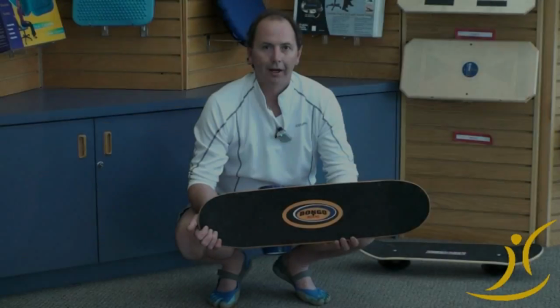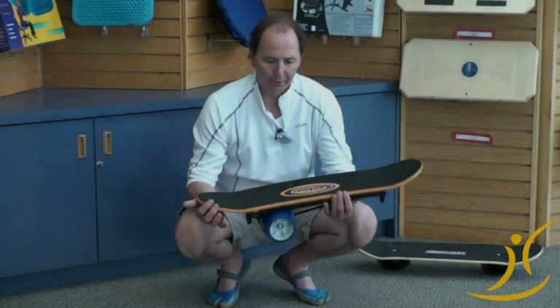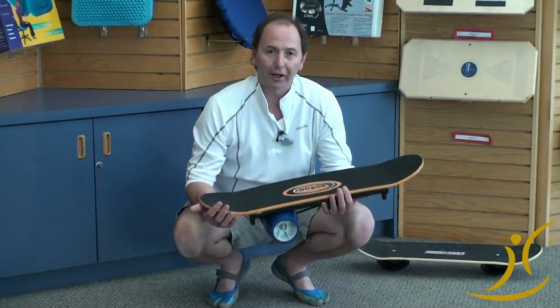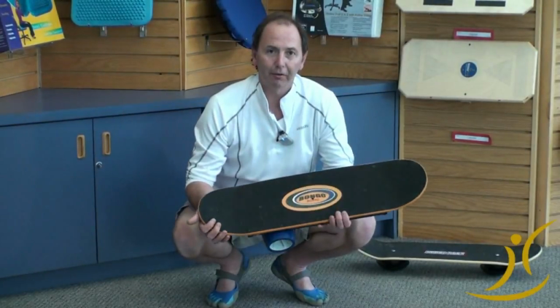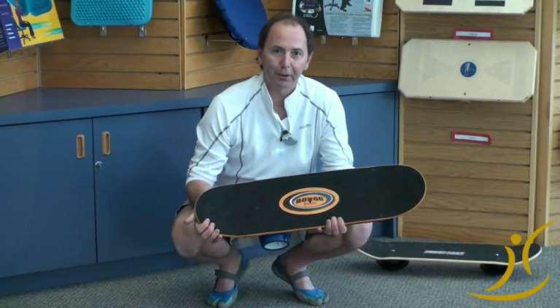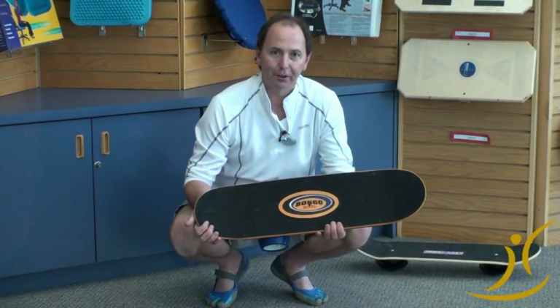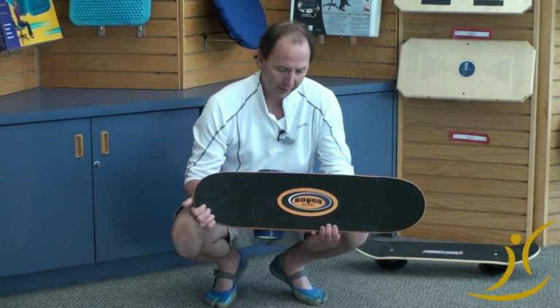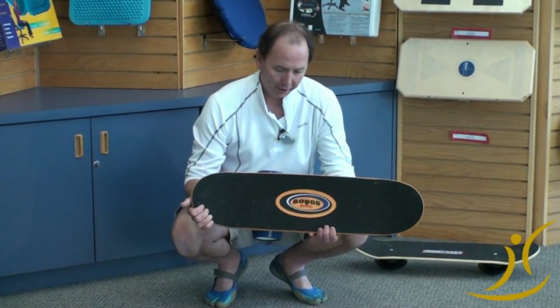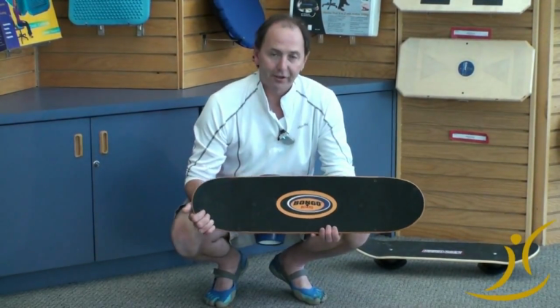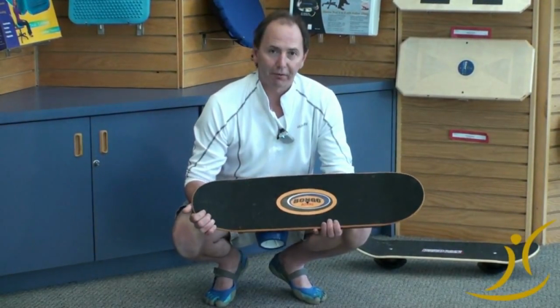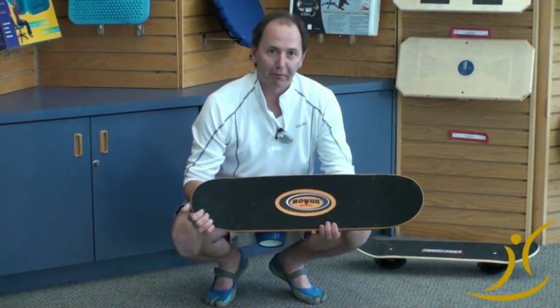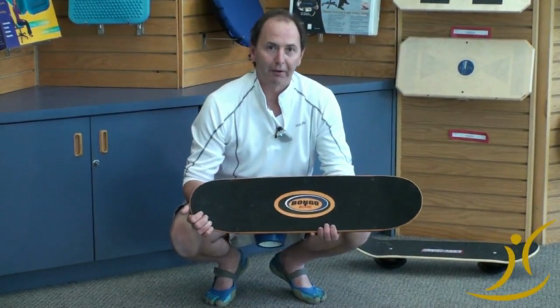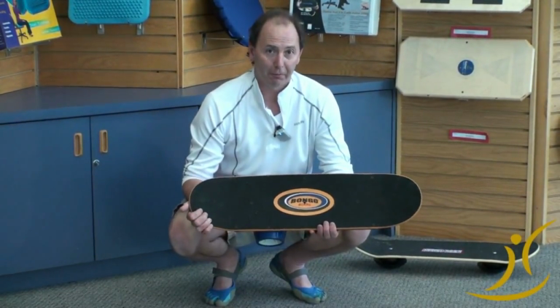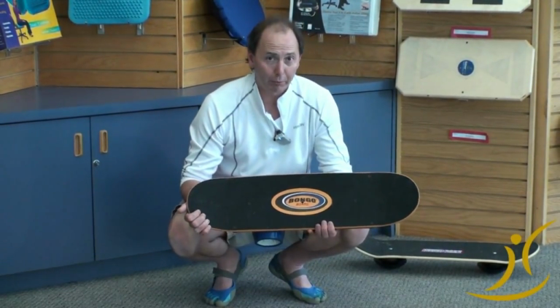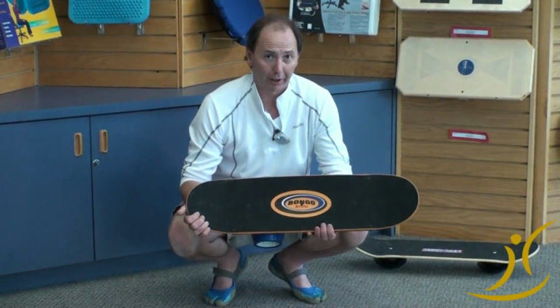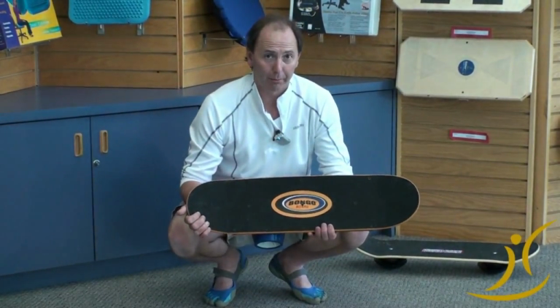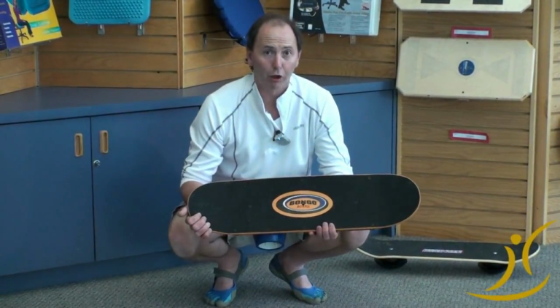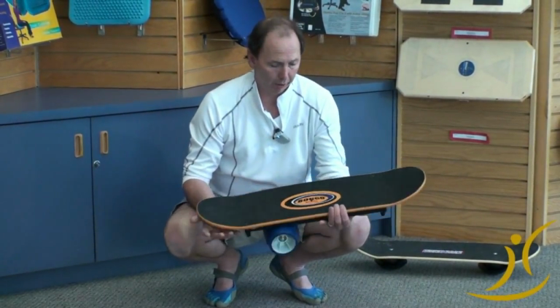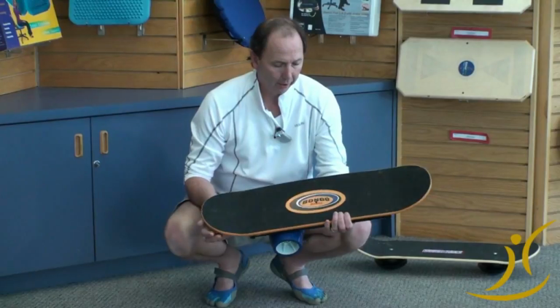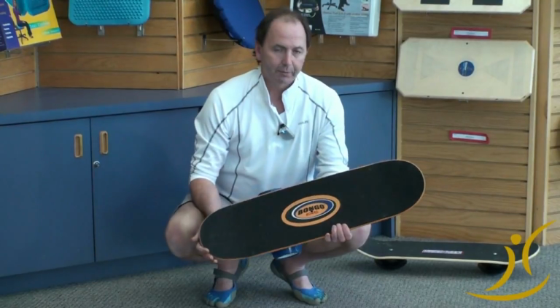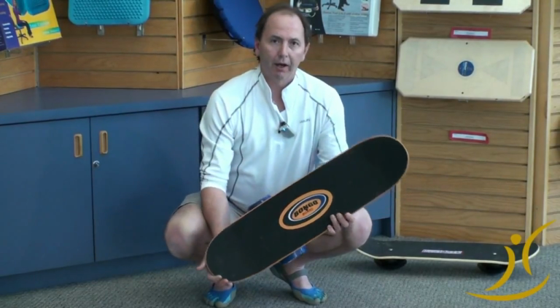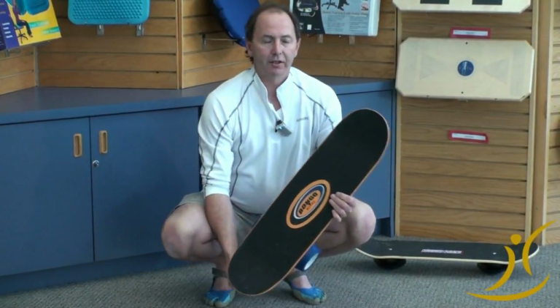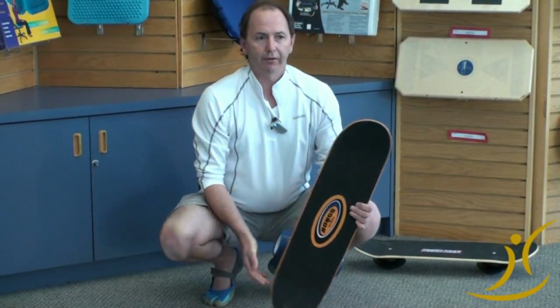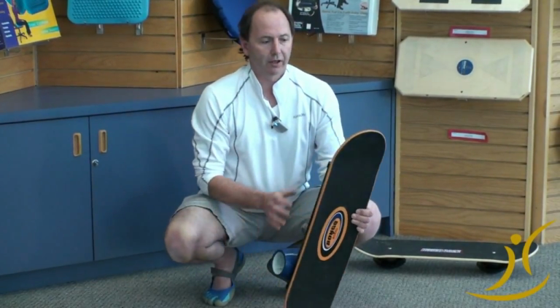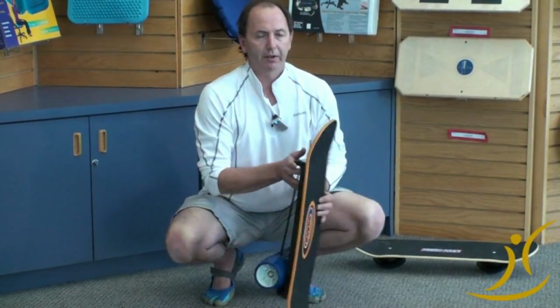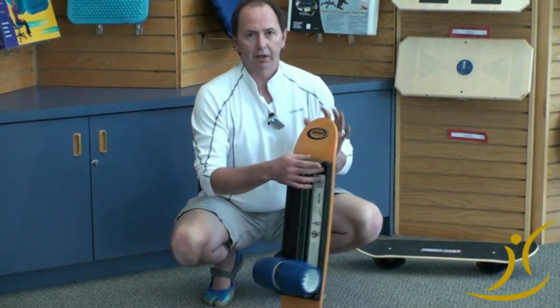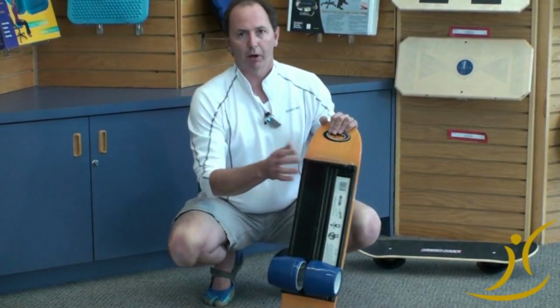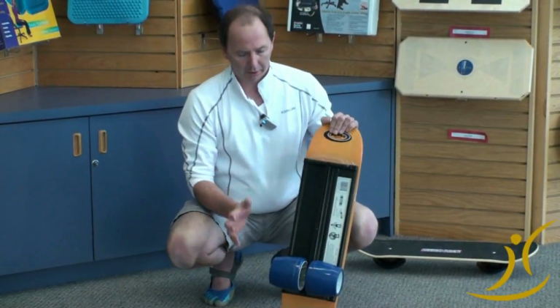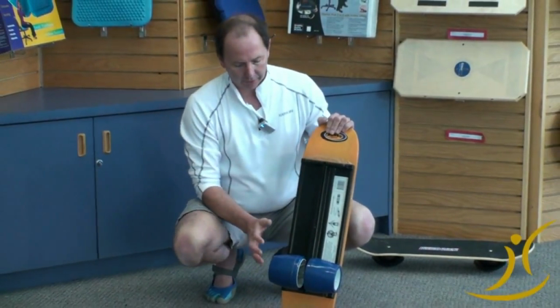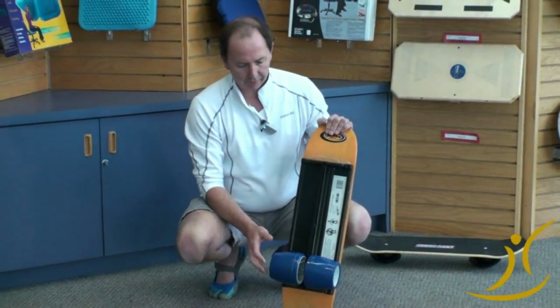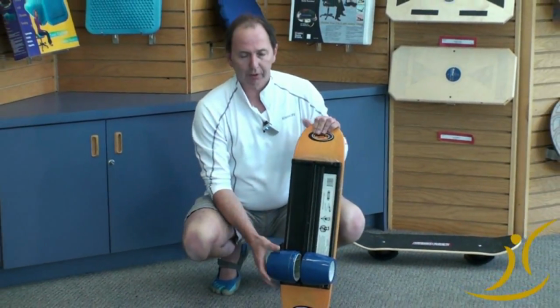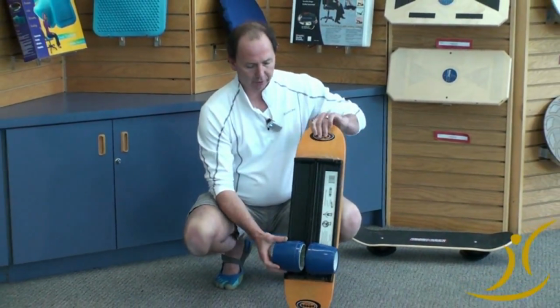Hi, Louis Stack here, Fitner International. This is a fun product called a bongo board. It's been around since the 50s. This one's a little more updated with a few differences.